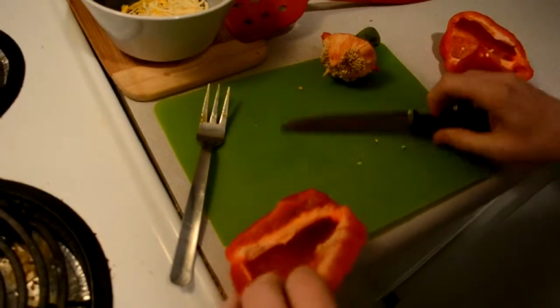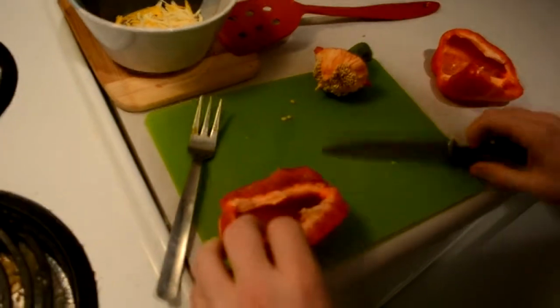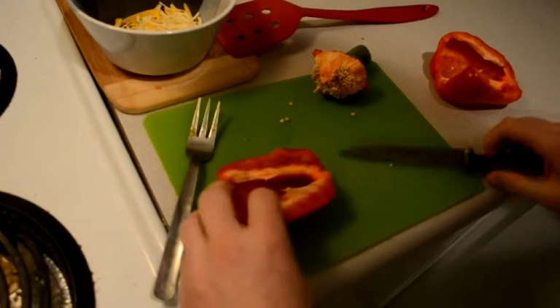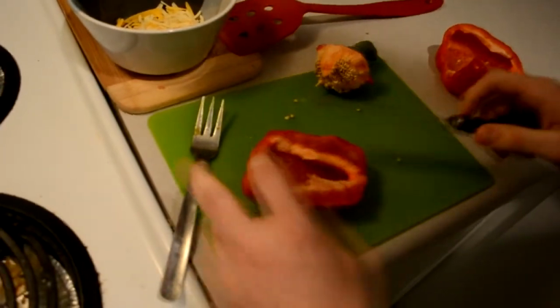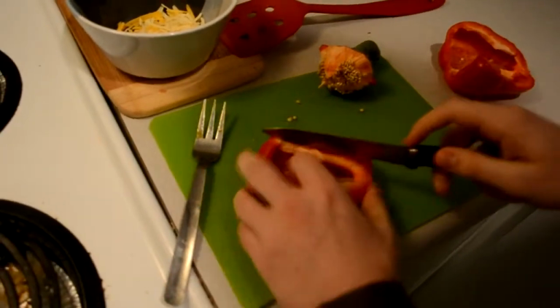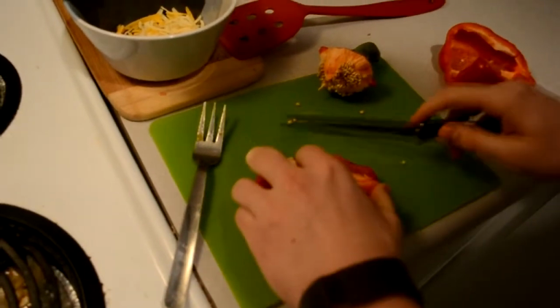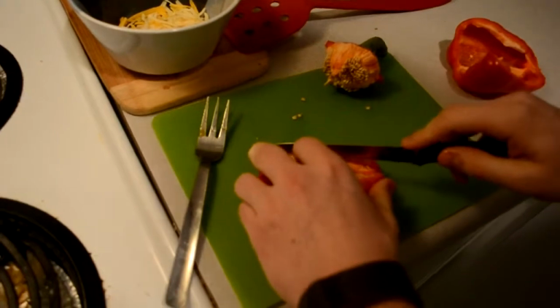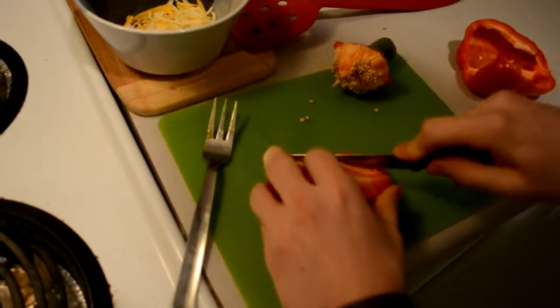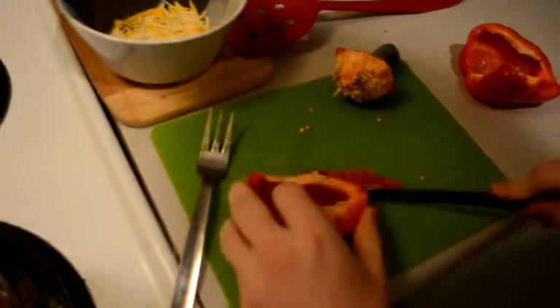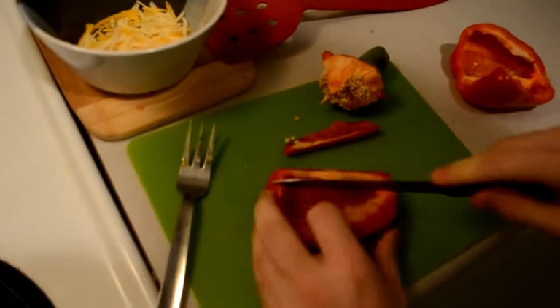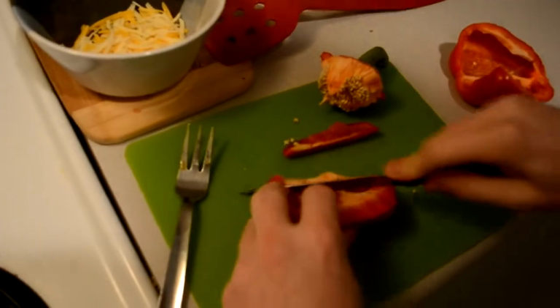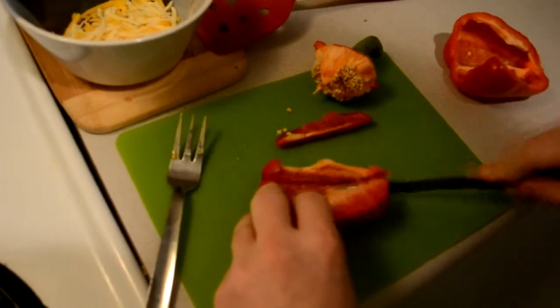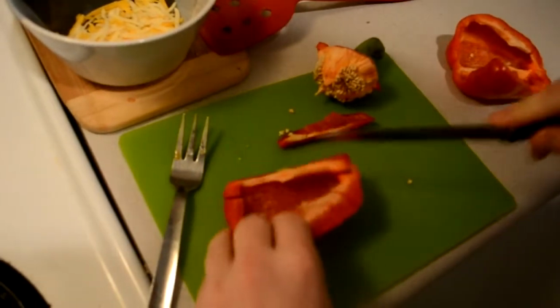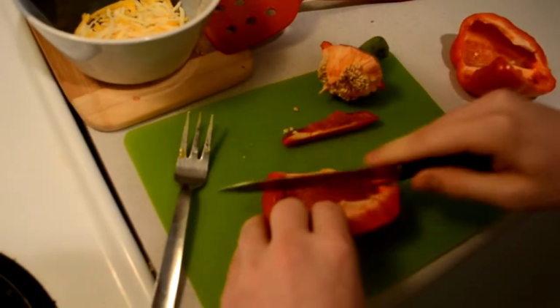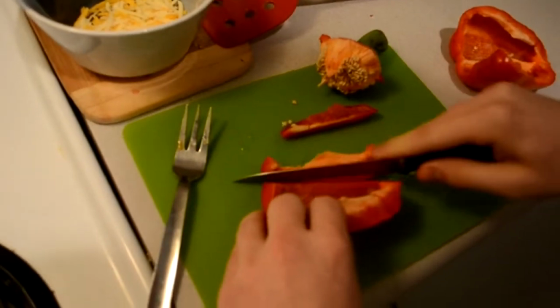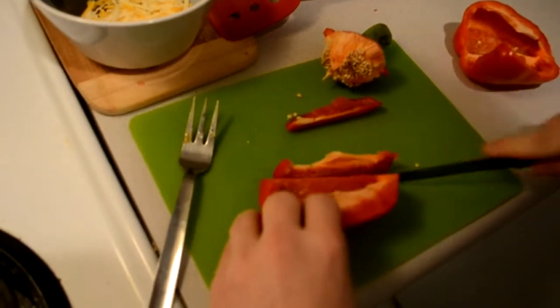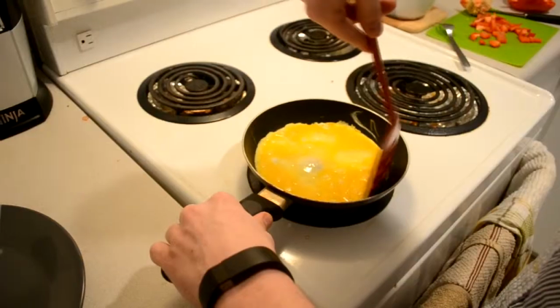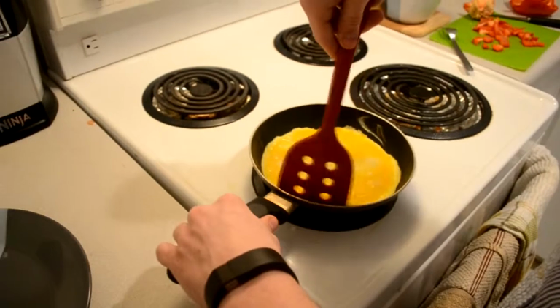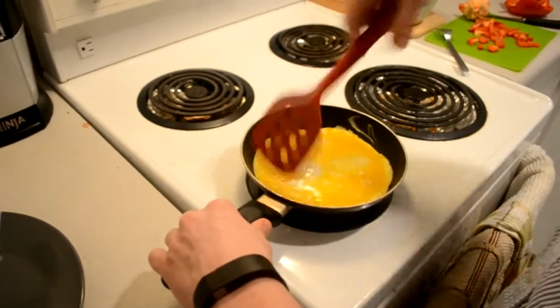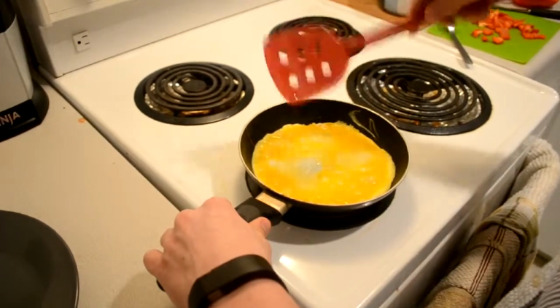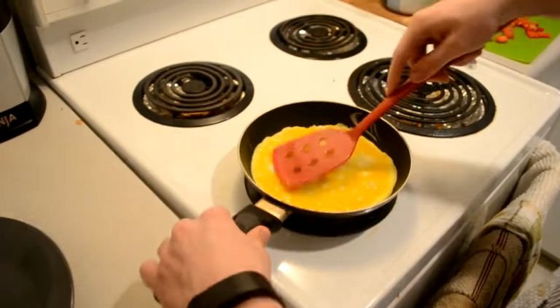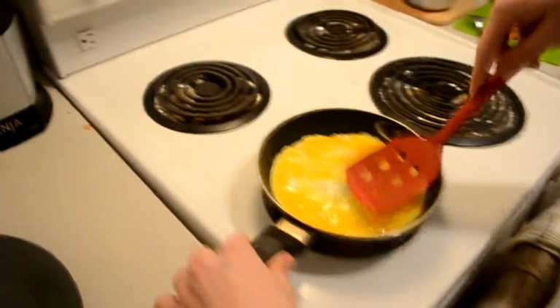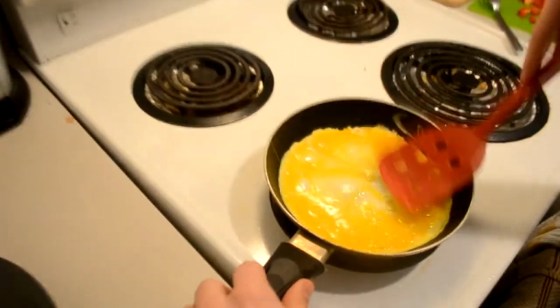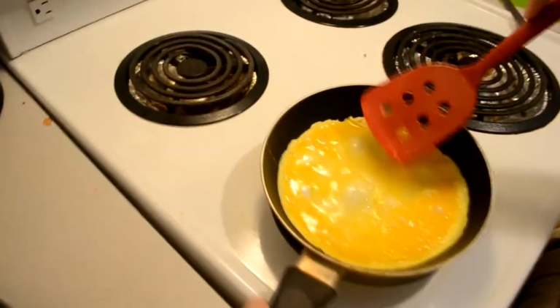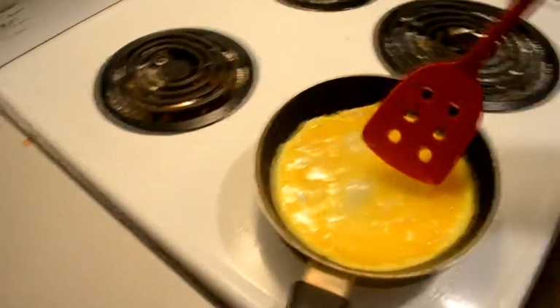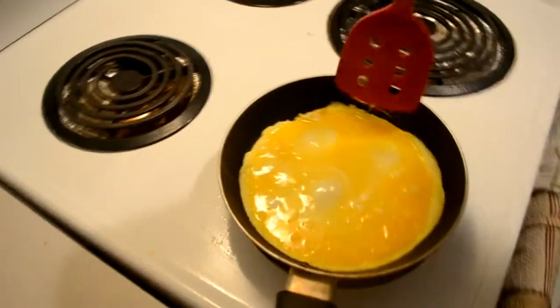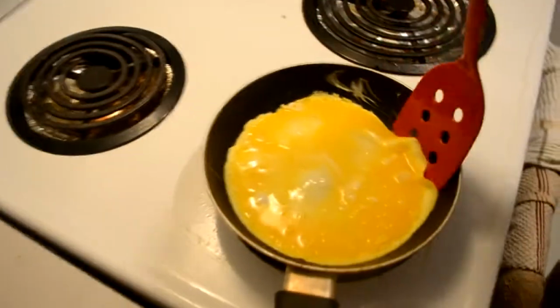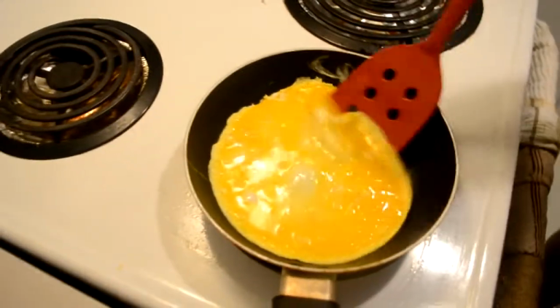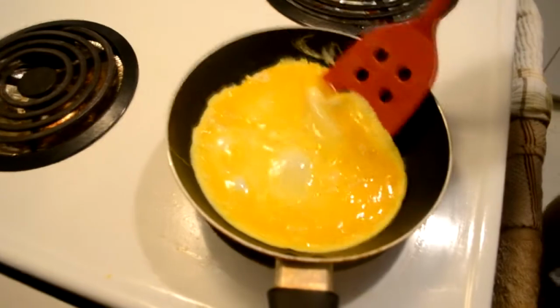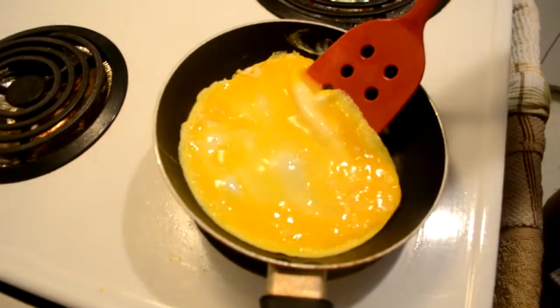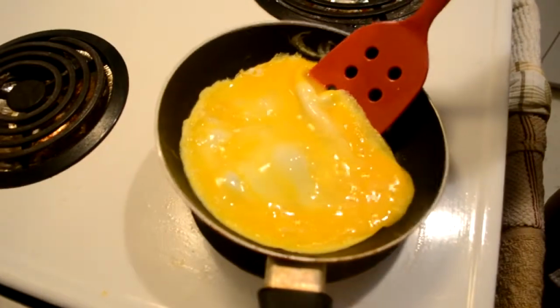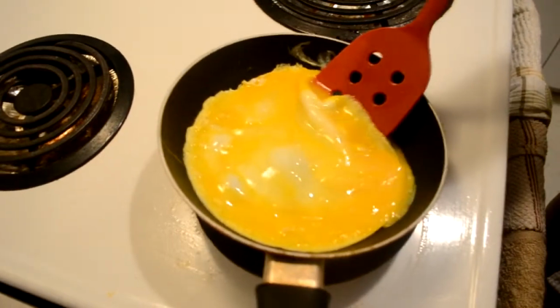You can cut it into bits. As this is going, you want to make sure that you're getting the uncooked egg on top underneath the cooked underlayer so it cooks more evenly.